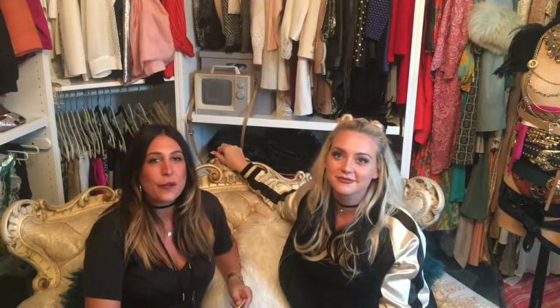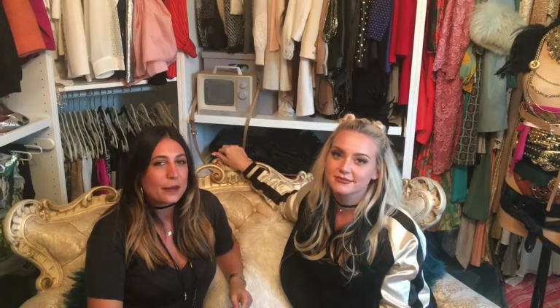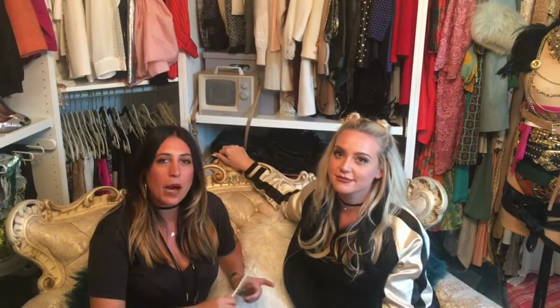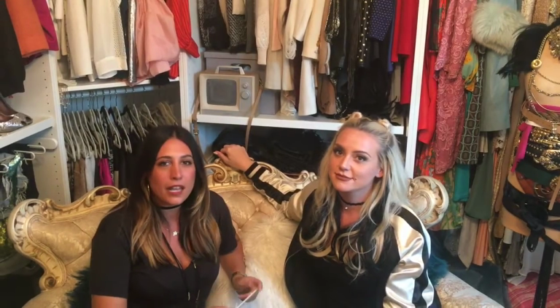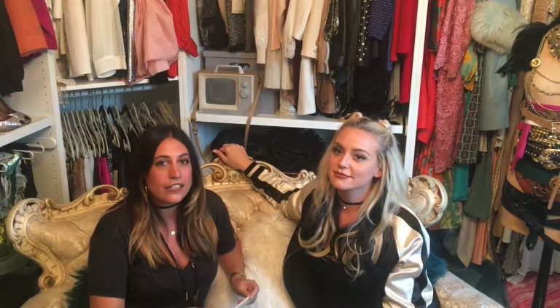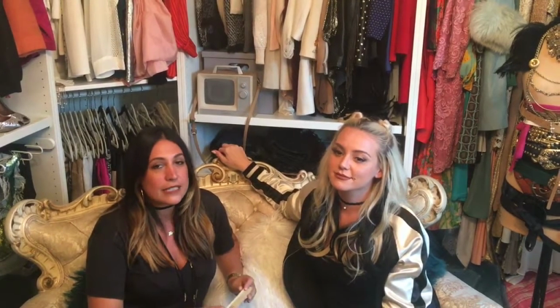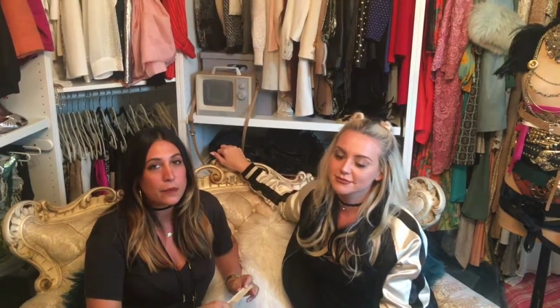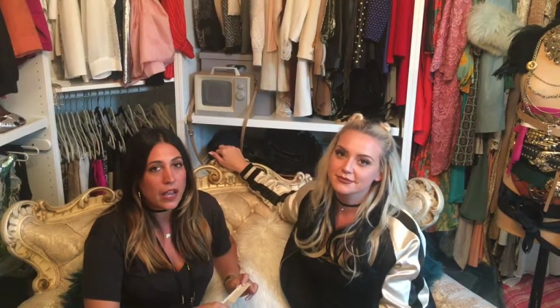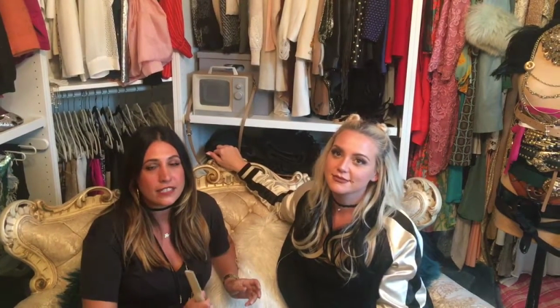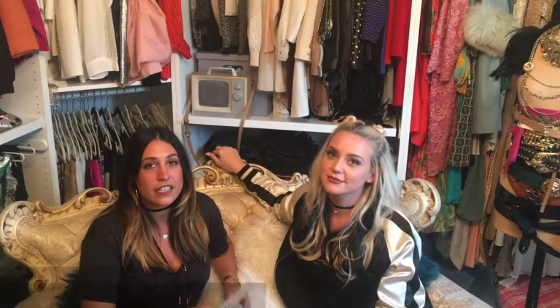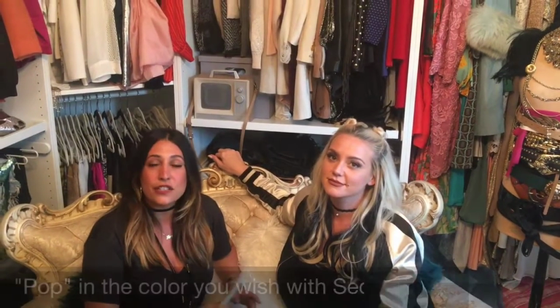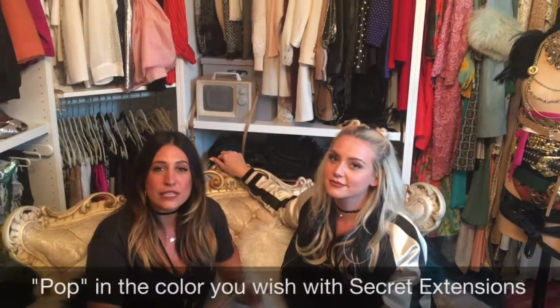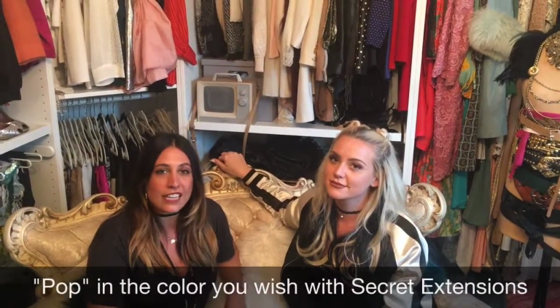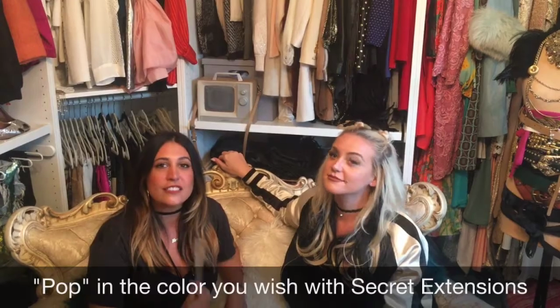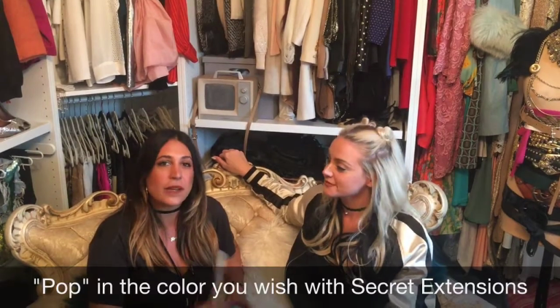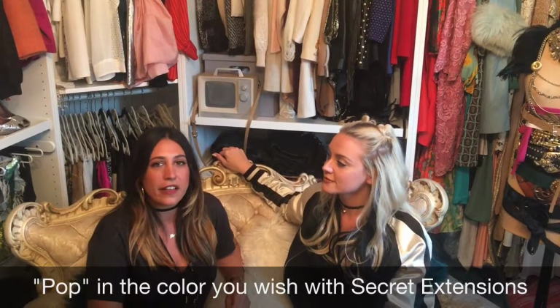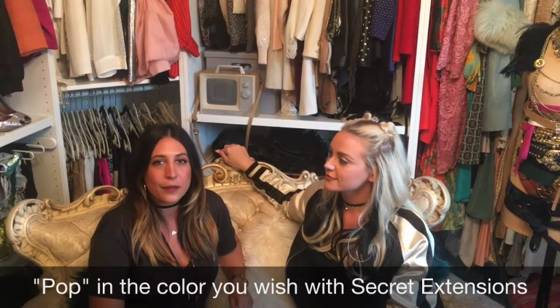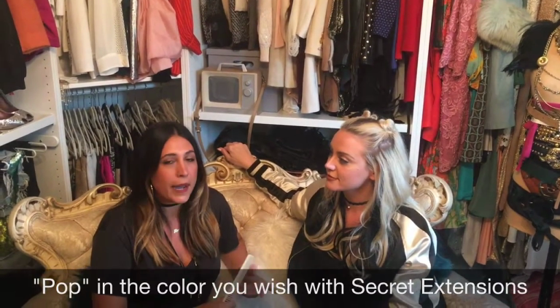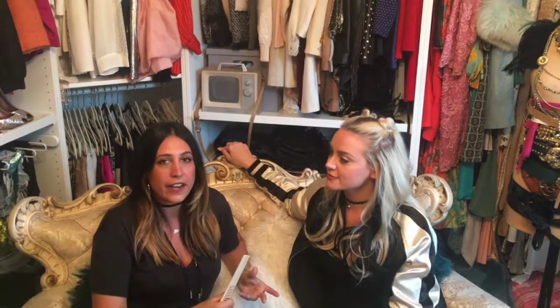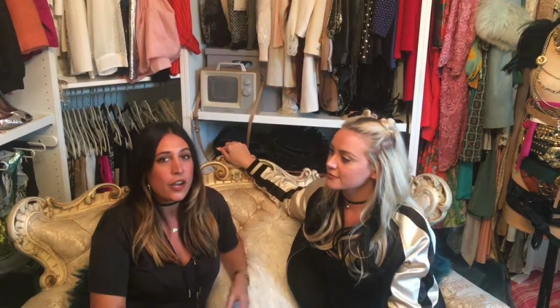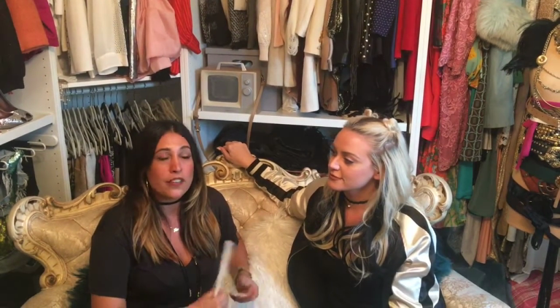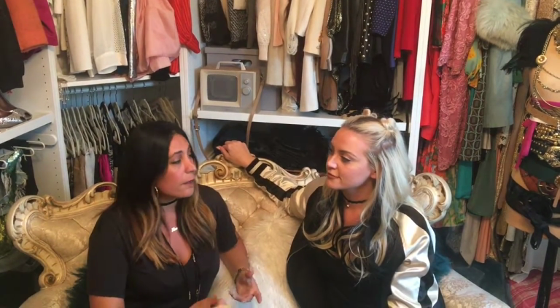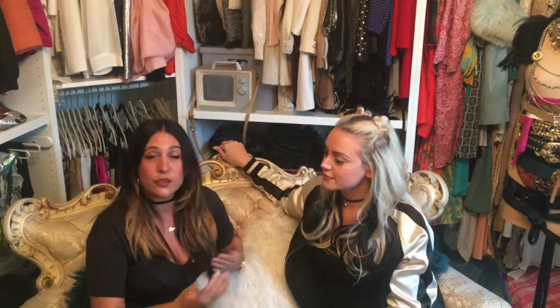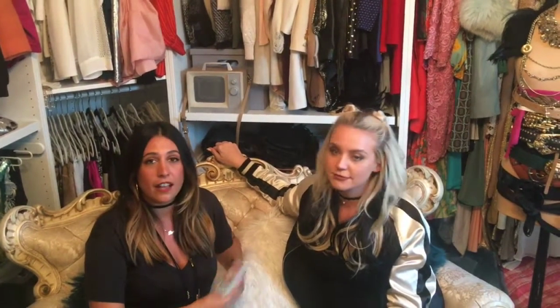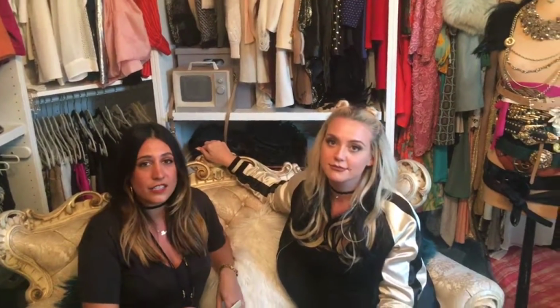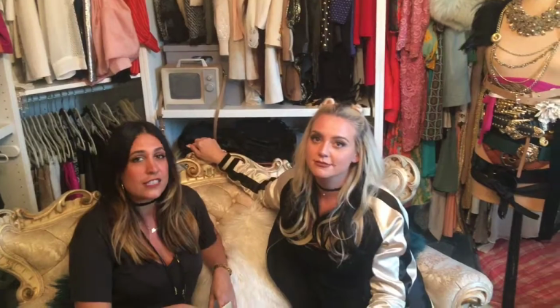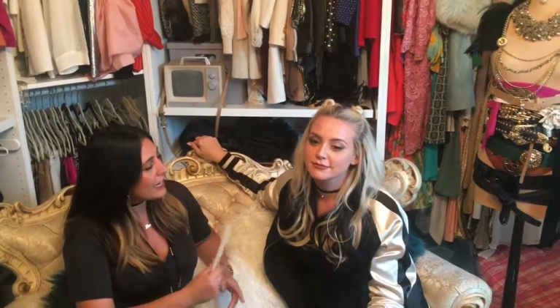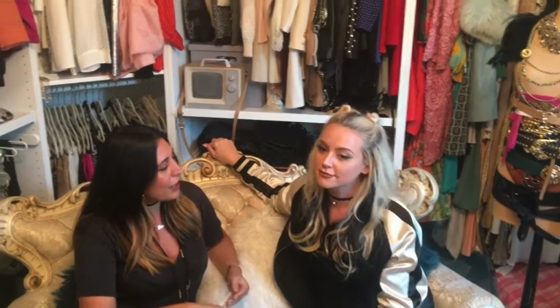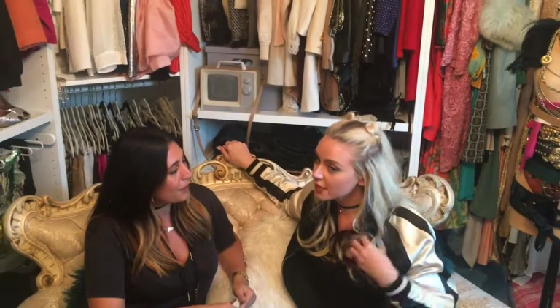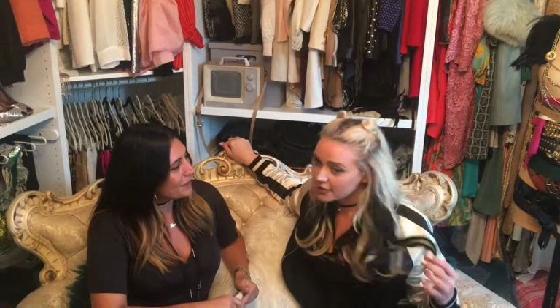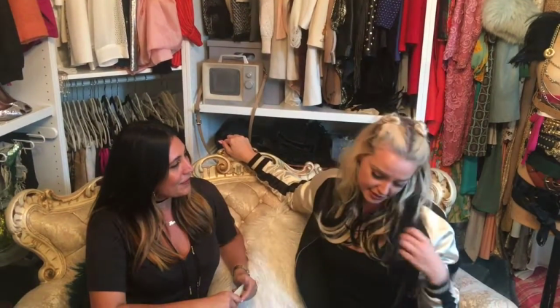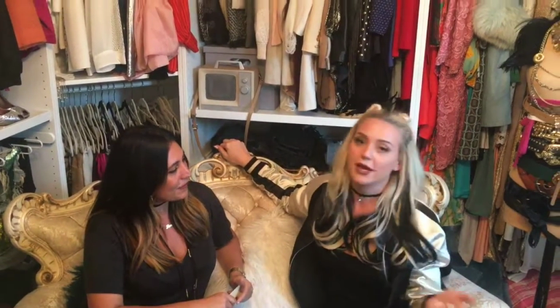So for all of you that want a little piece of pop color and you don't want to spend the money at the salon, you can do it with Secret Extensions. Just pick out the color that you want to pop in your hair, color matched with the color that is yours, and here you go!